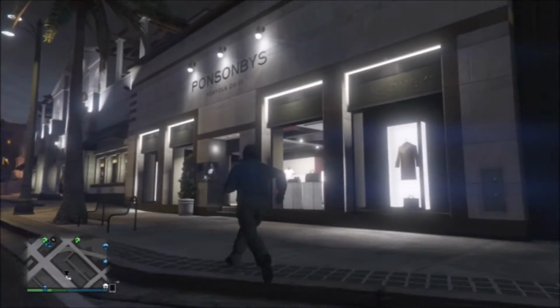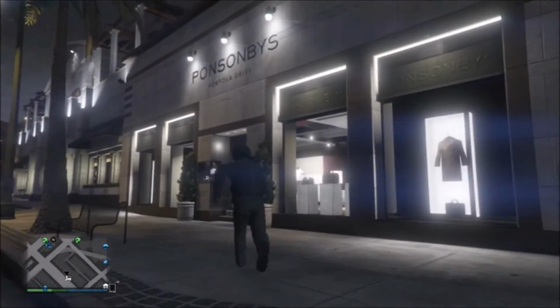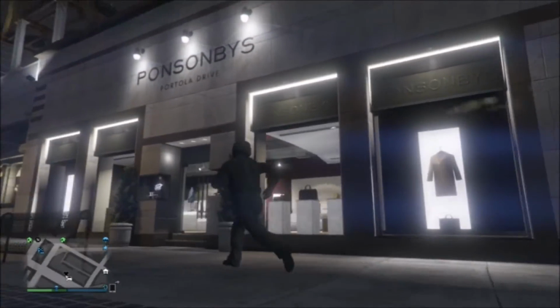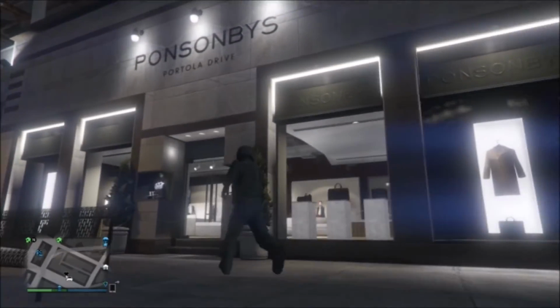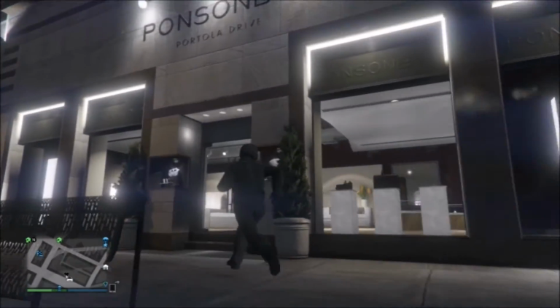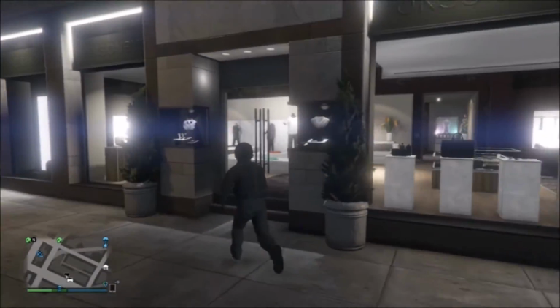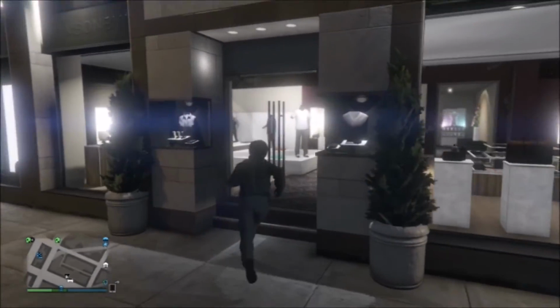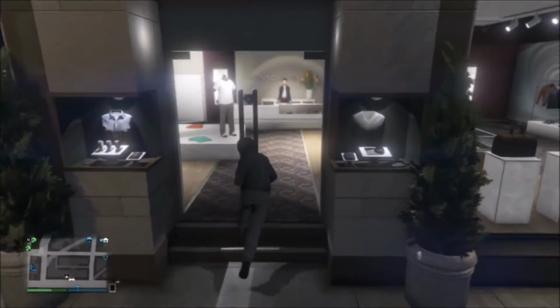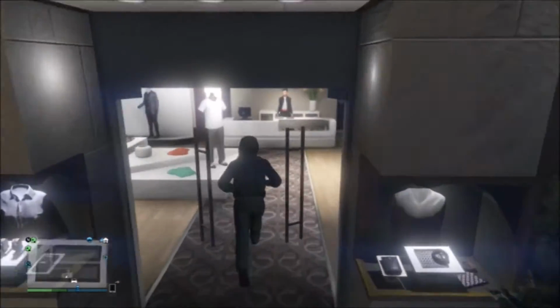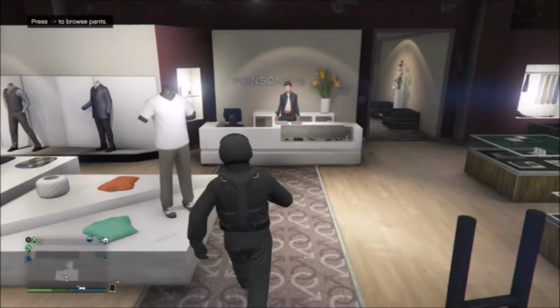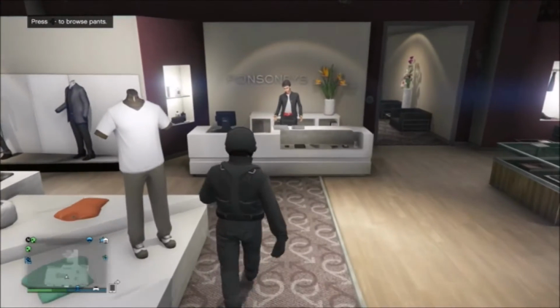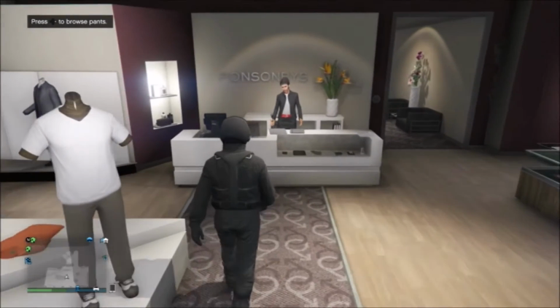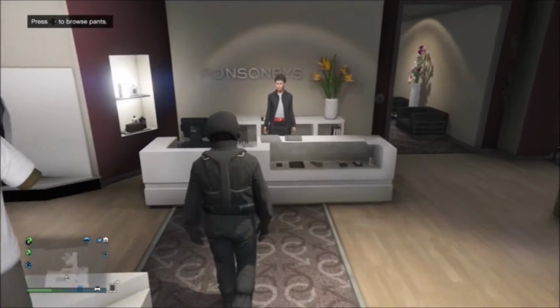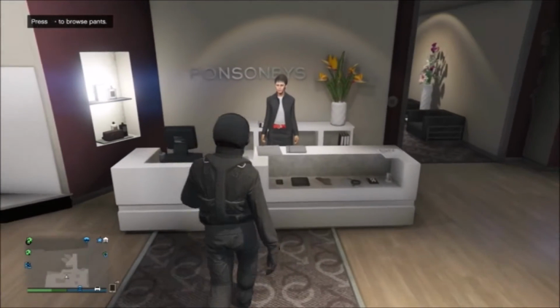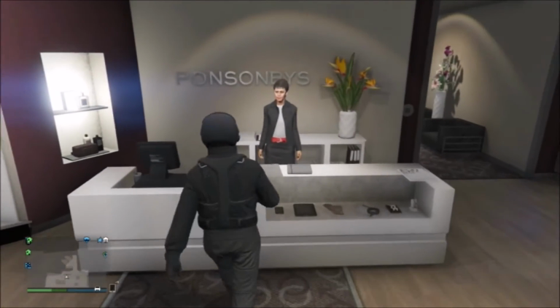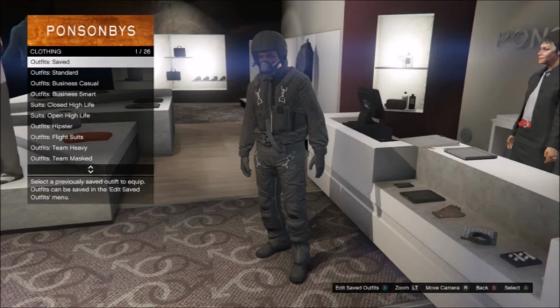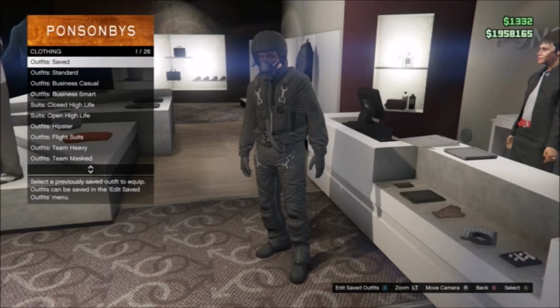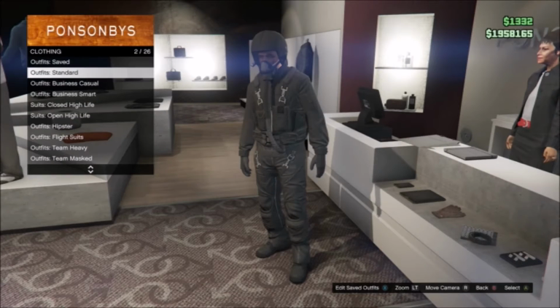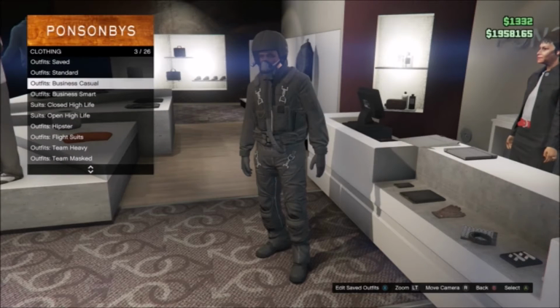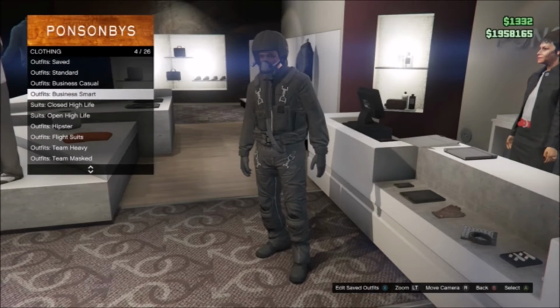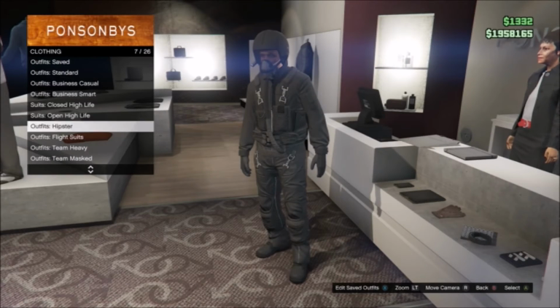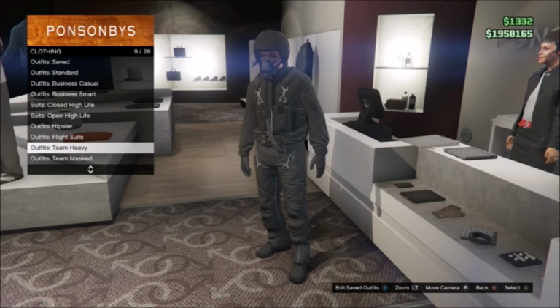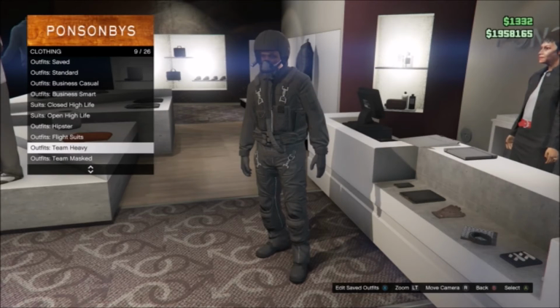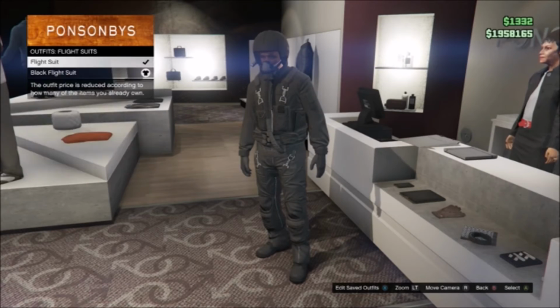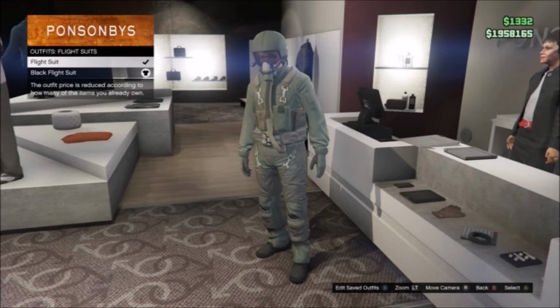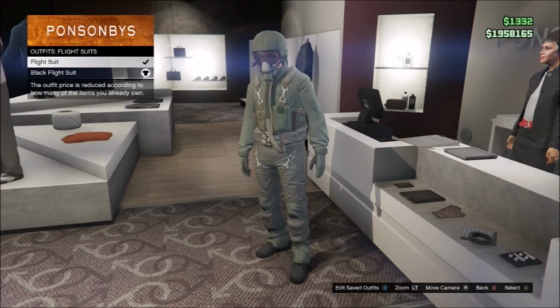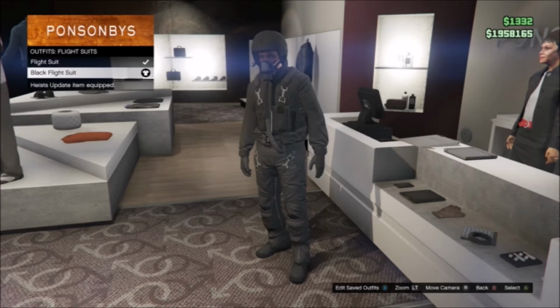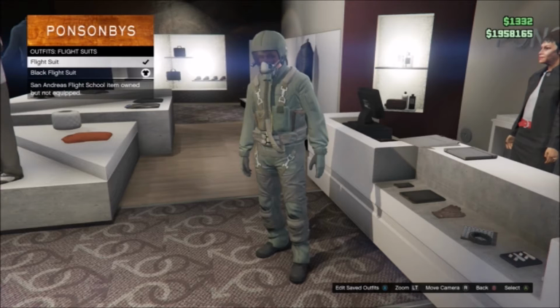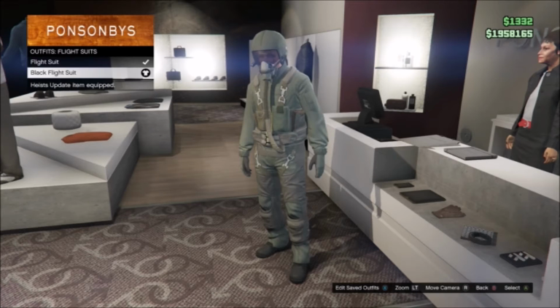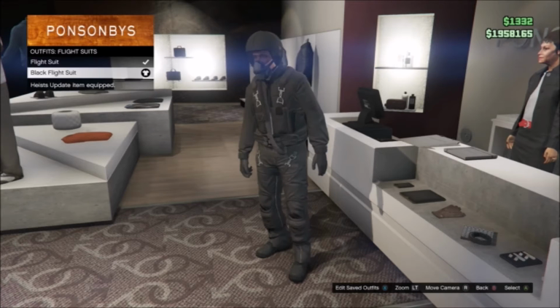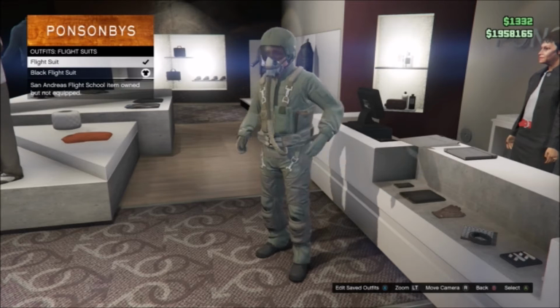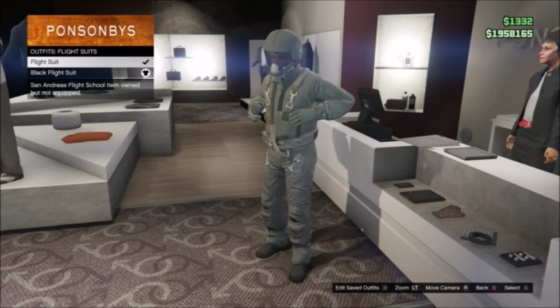What you want to do is go to any clothing store, go to the front of the desk, then go to outfits, then go to flight suits, and pick whichever one you want.